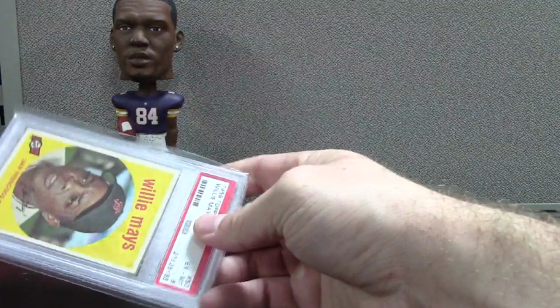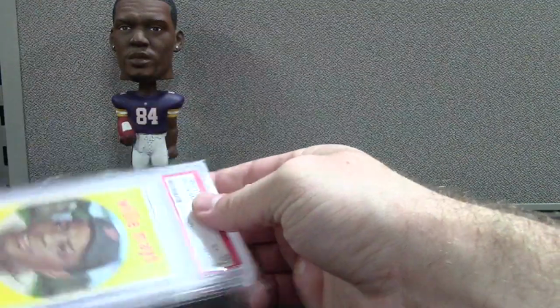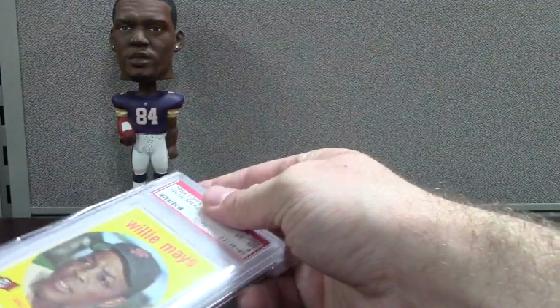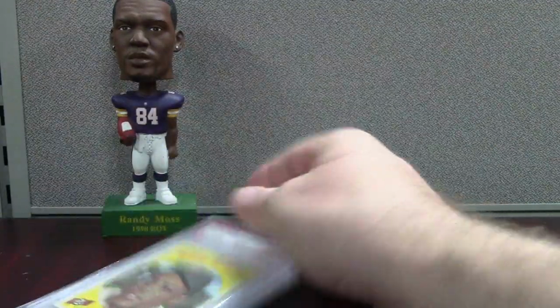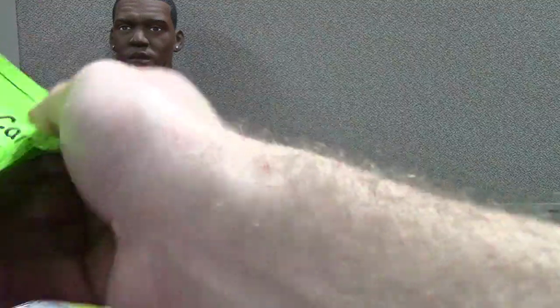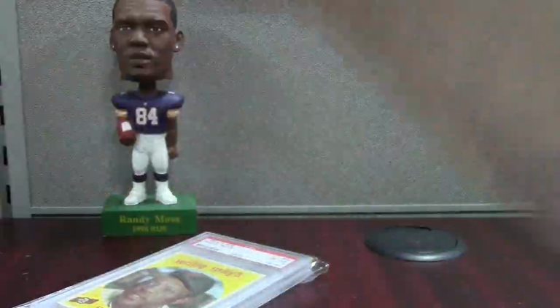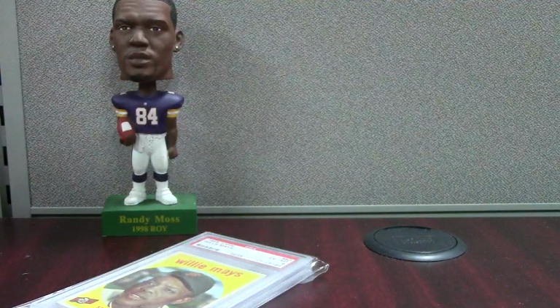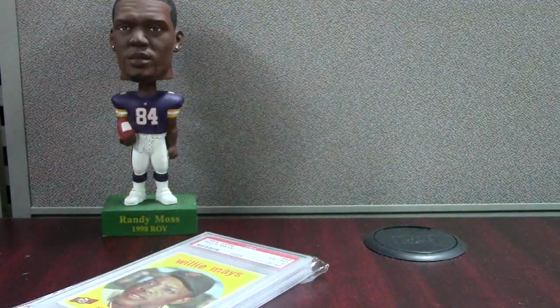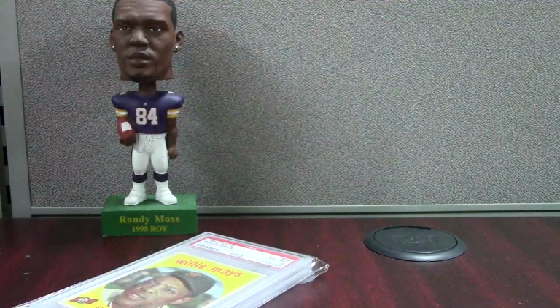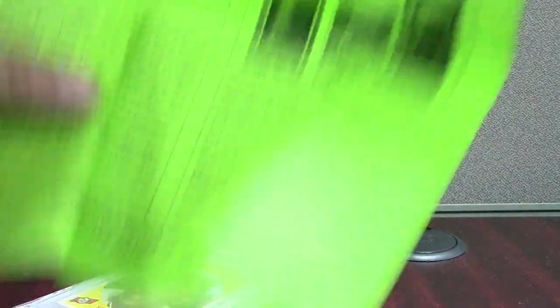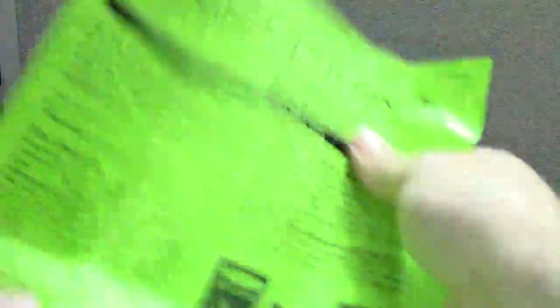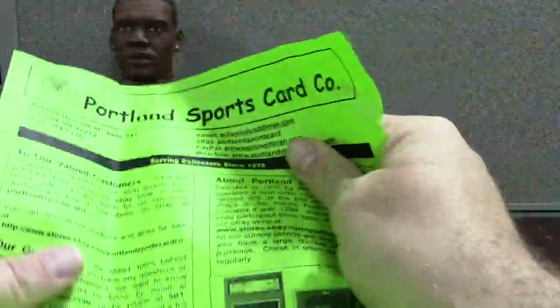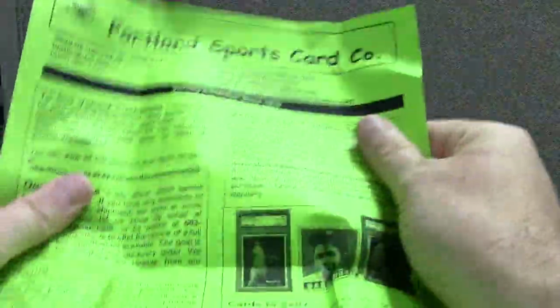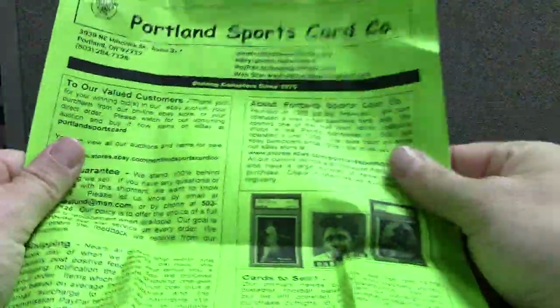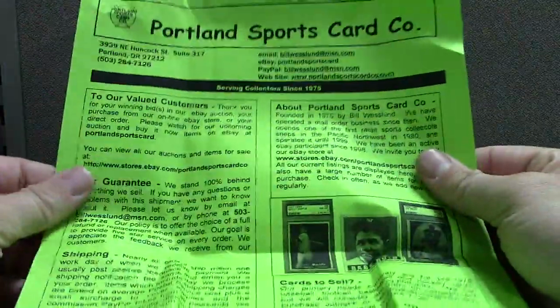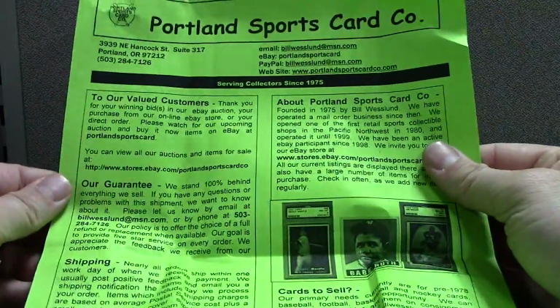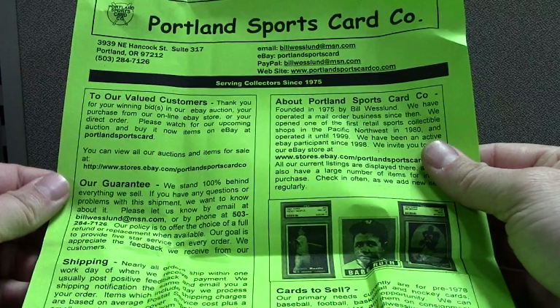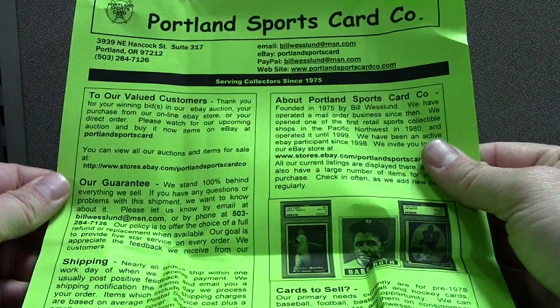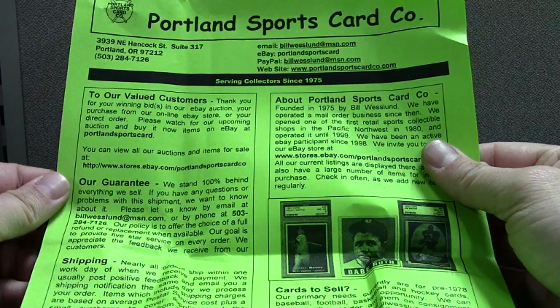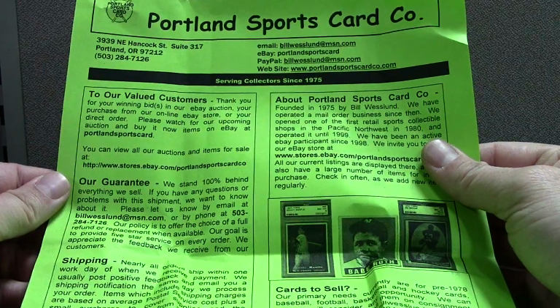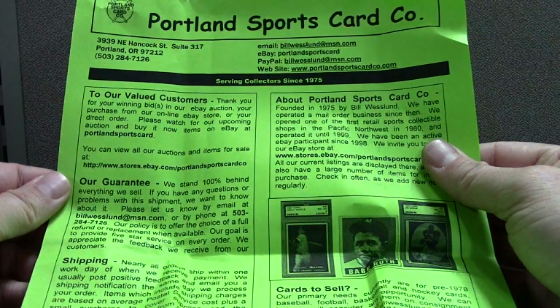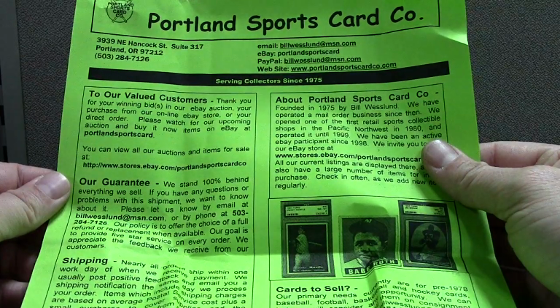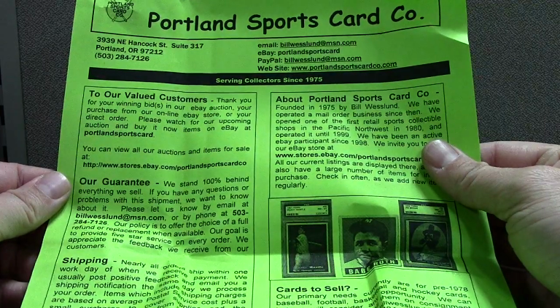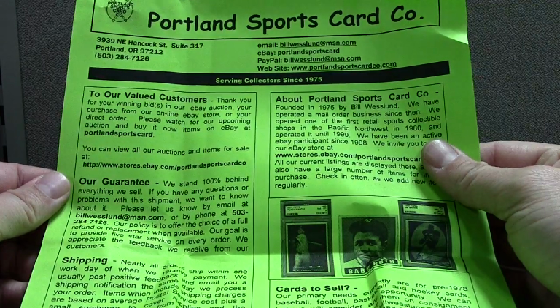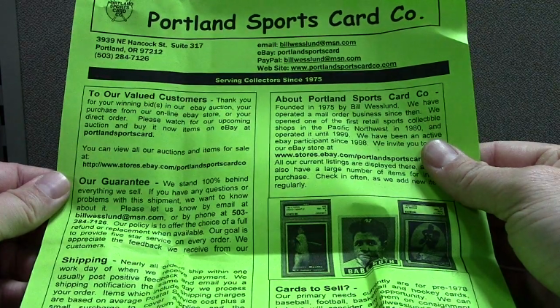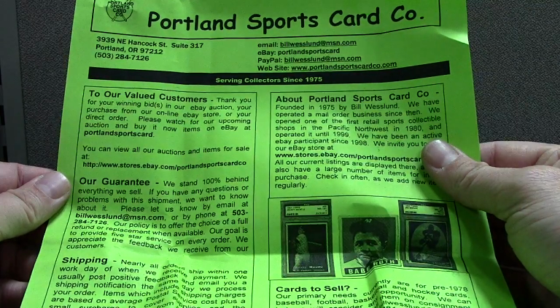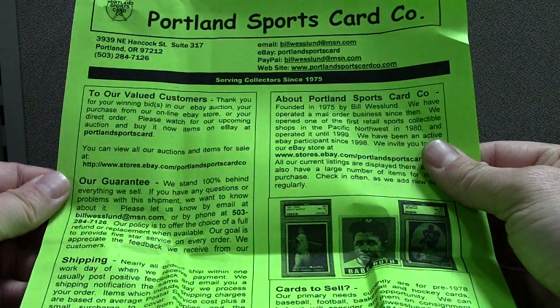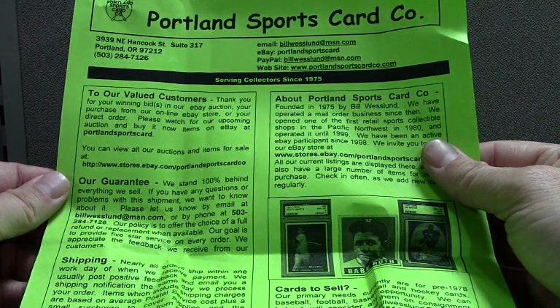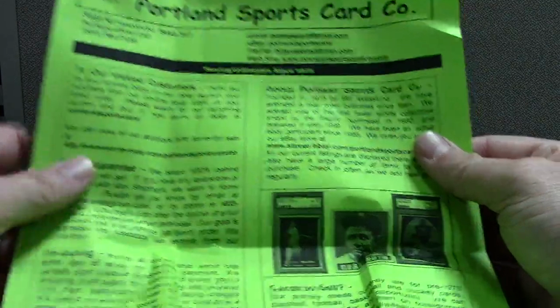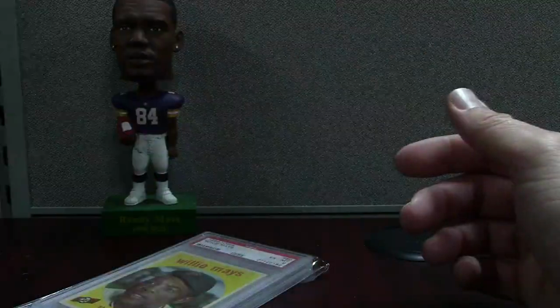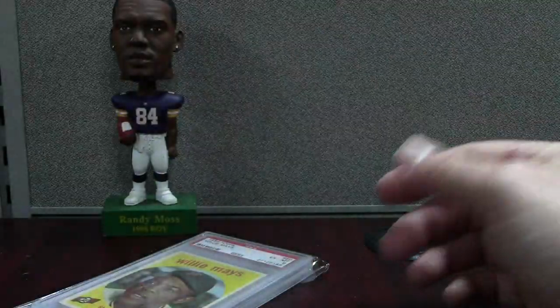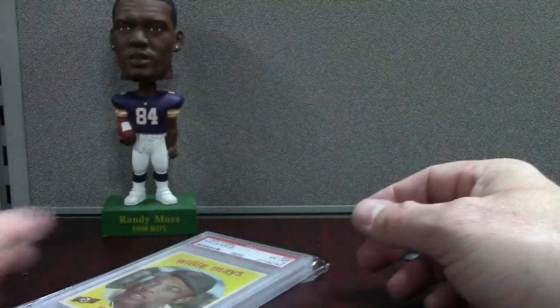Okay, here's some filthy stuff. This is from a guy named Portland Sports Cards. Kind of neat — he's got a little newsletter that he sends out, very cool. So I picked up a couple cards from this guy; he's got a lot of stuff online.